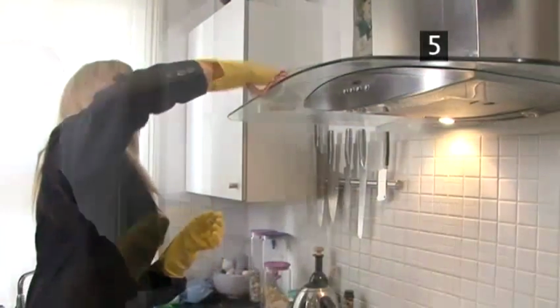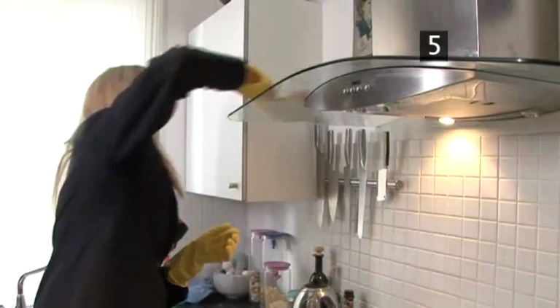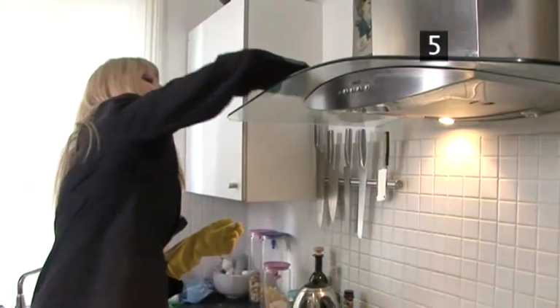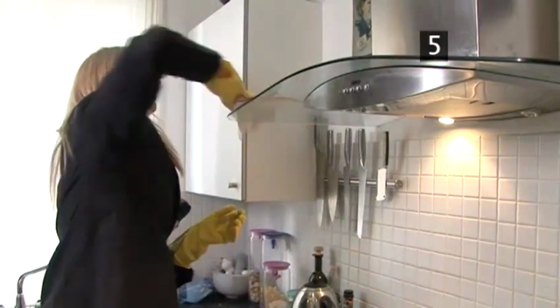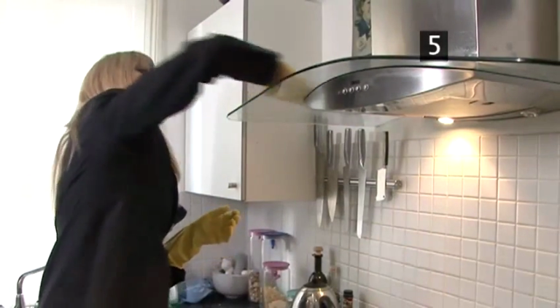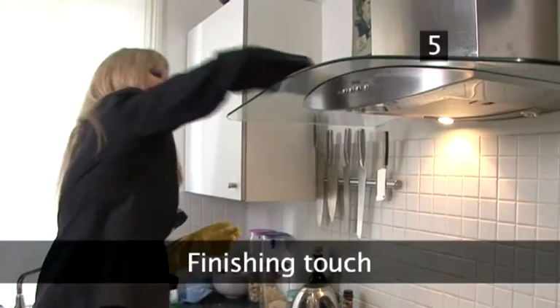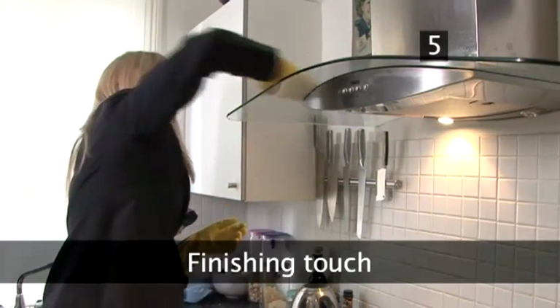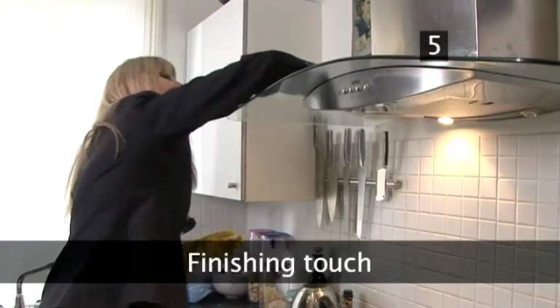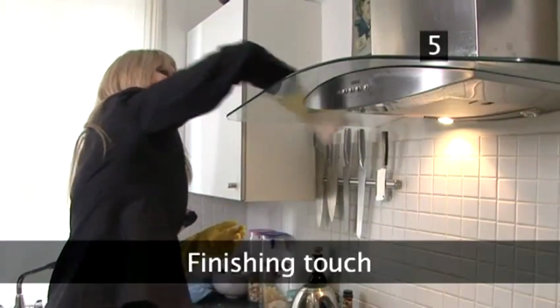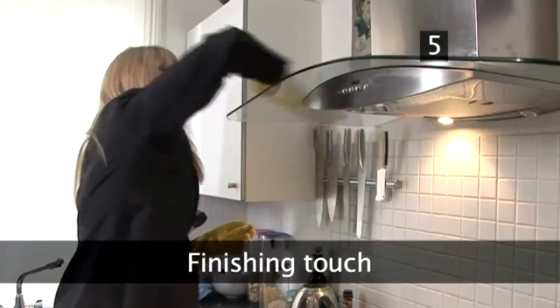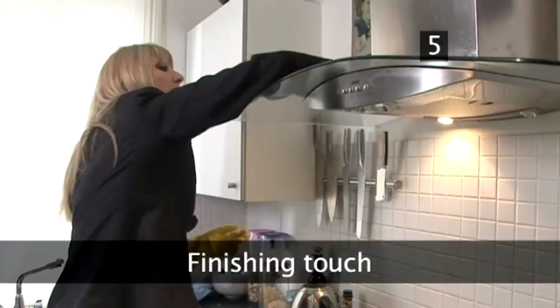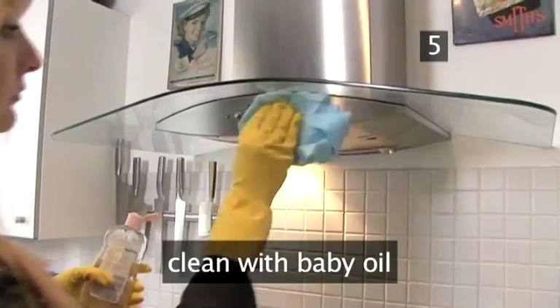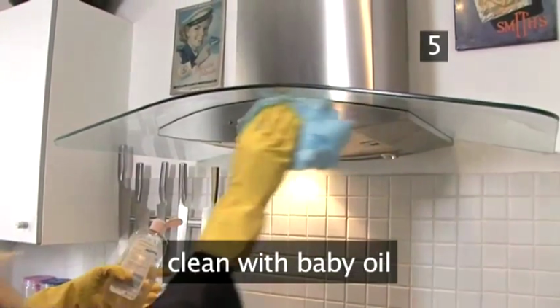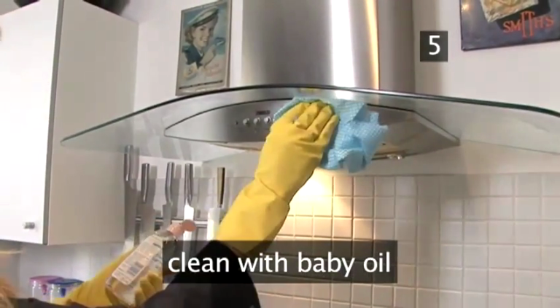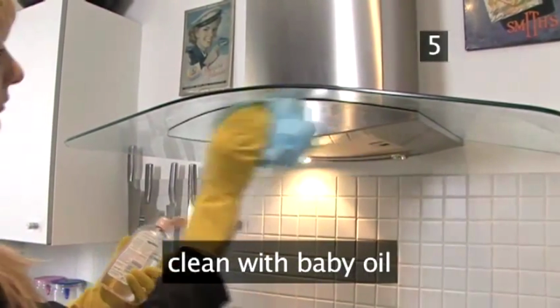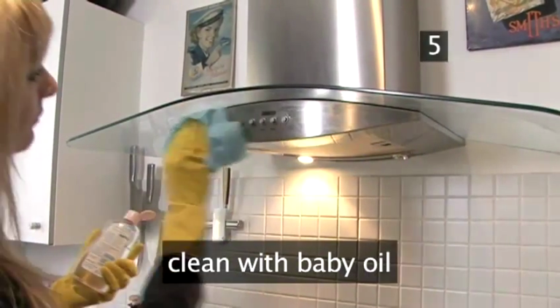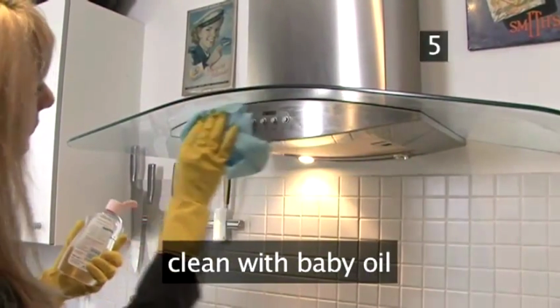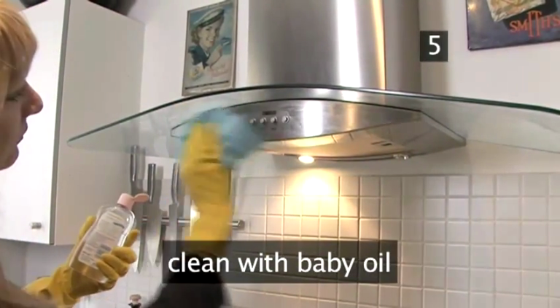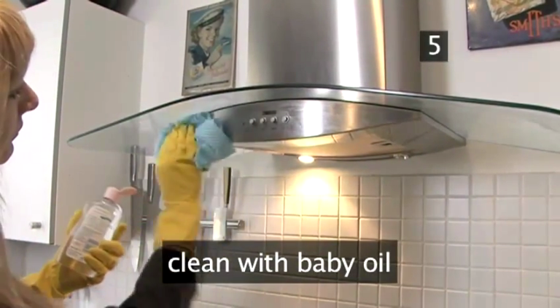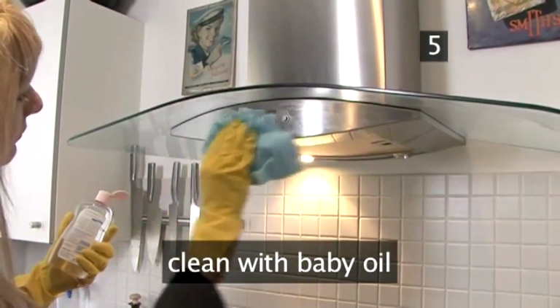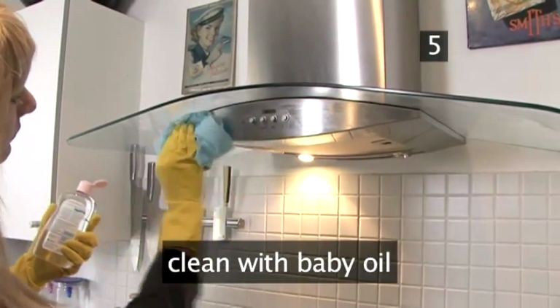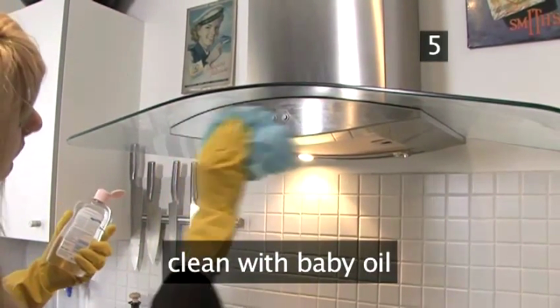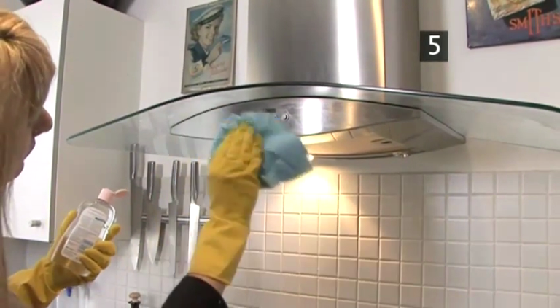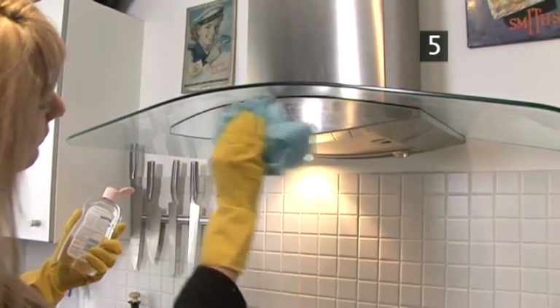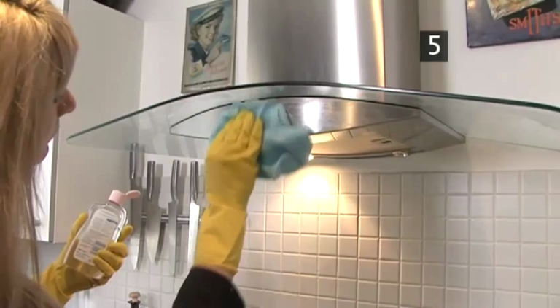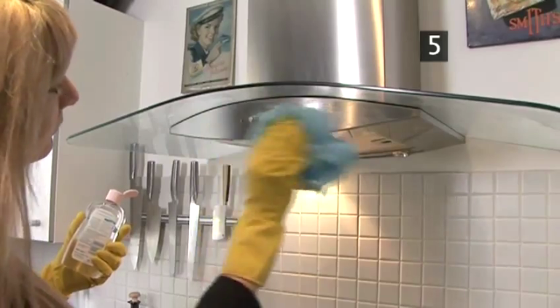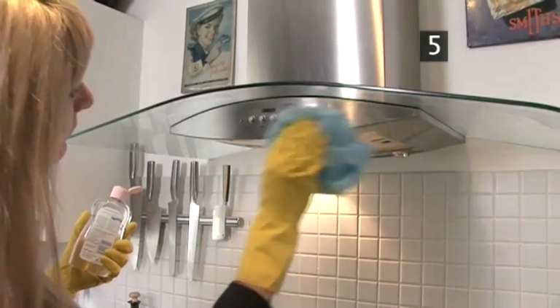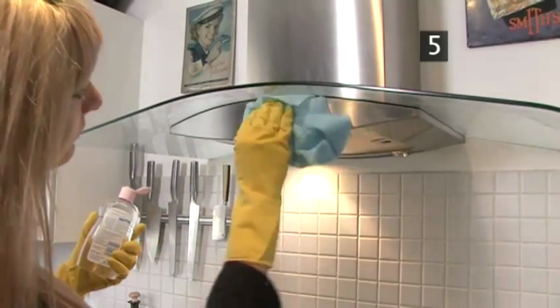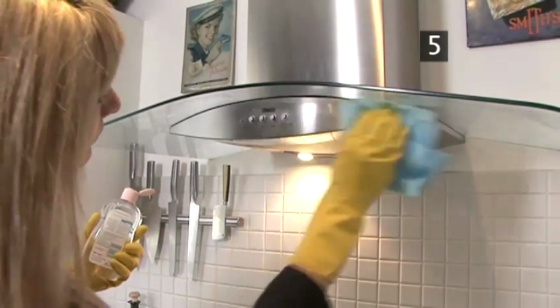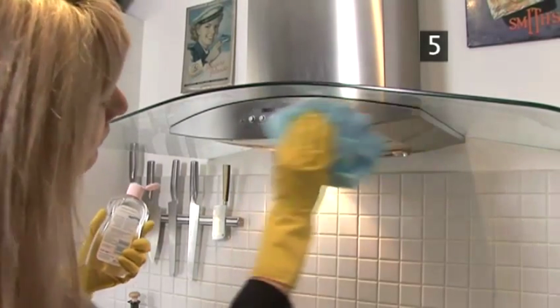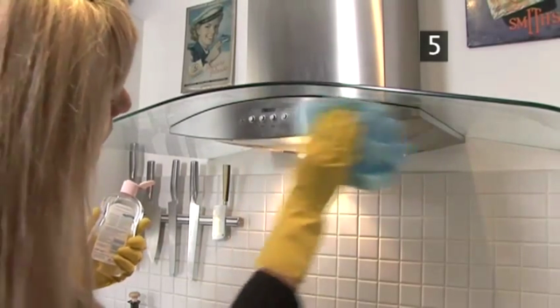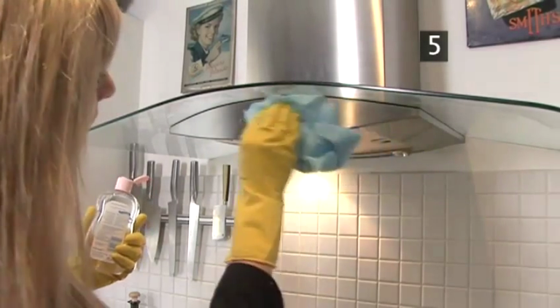Step 5: Finishing touch. Add a couple of drops of baby oil to a soft cloth and rub. Any grubby fingerprints will vanish, making your oven hood look immaculate.